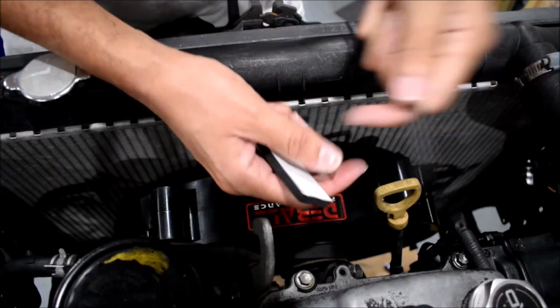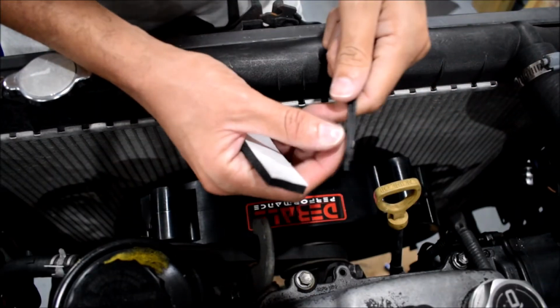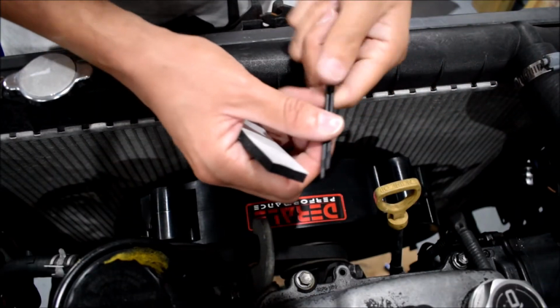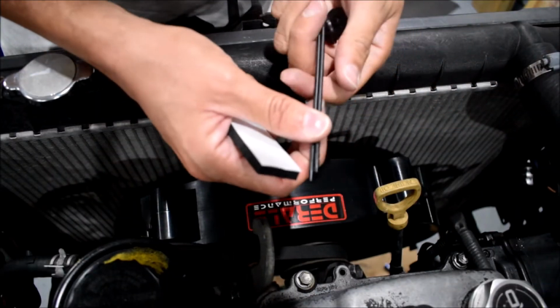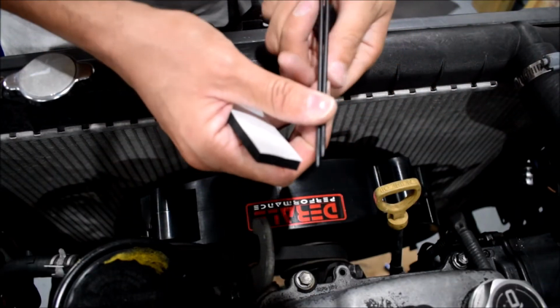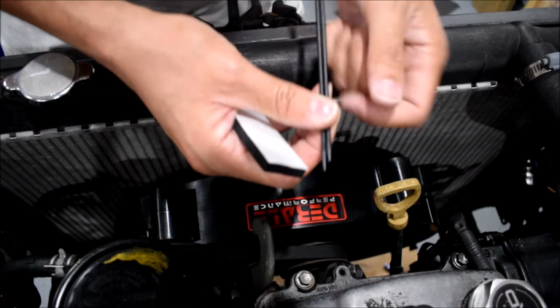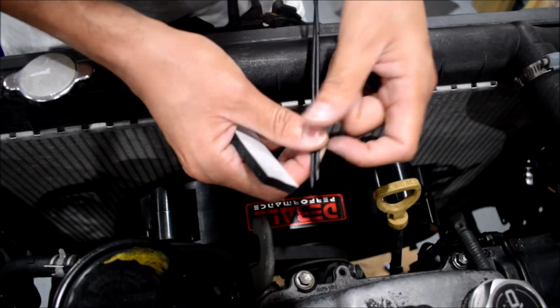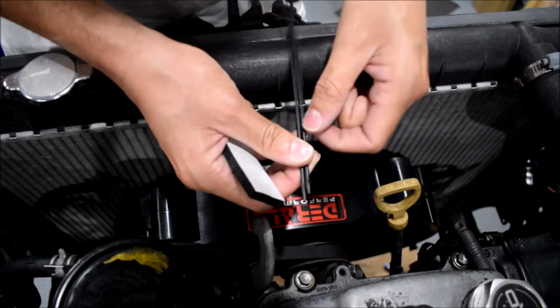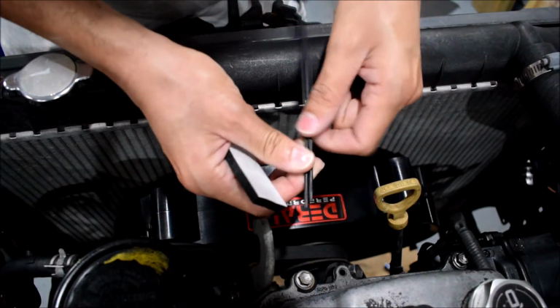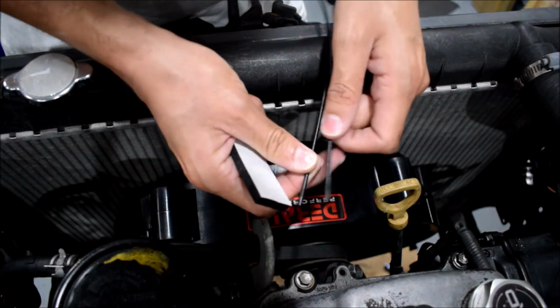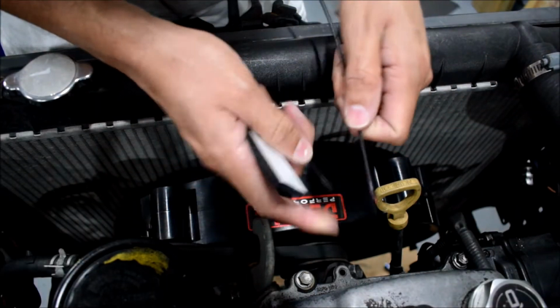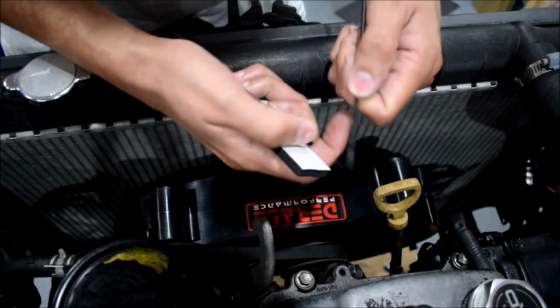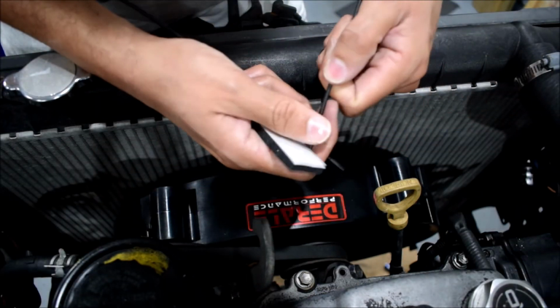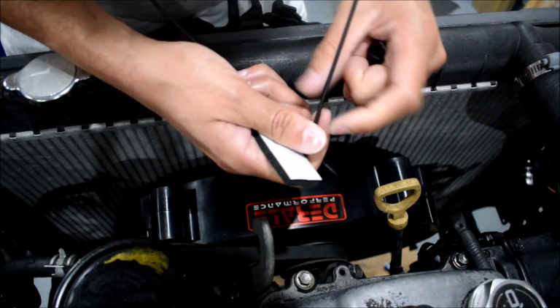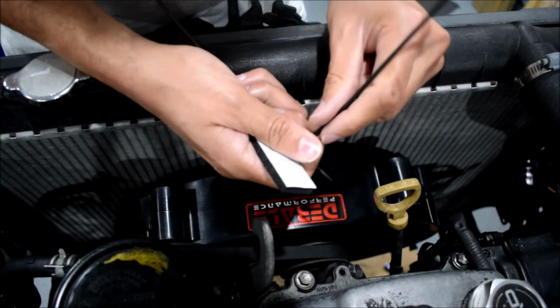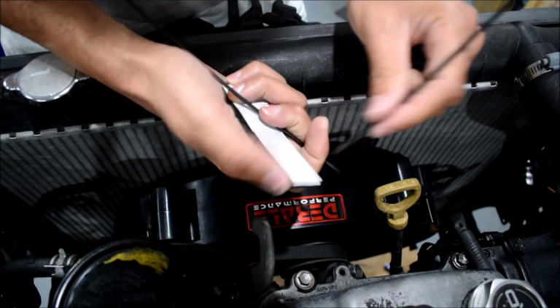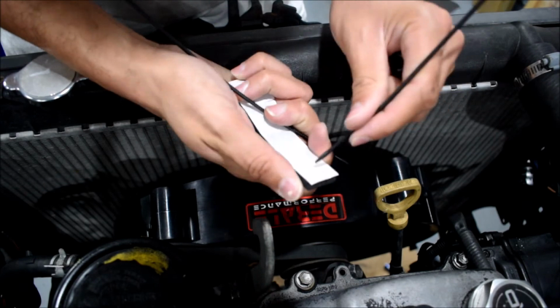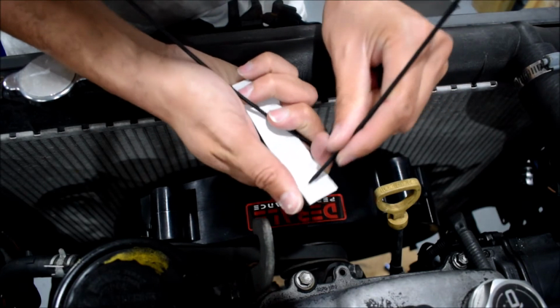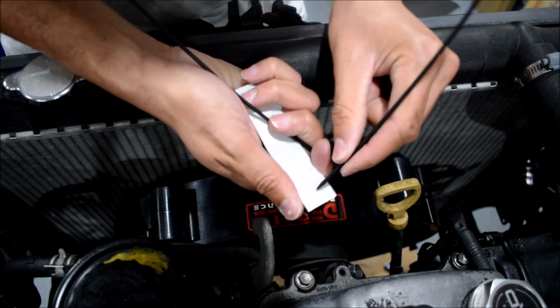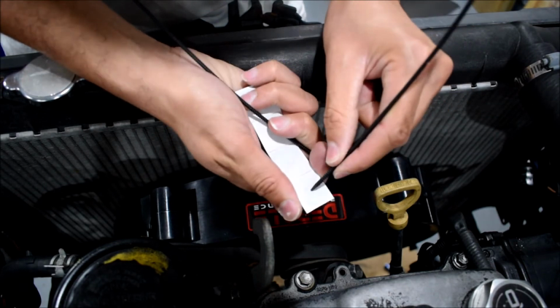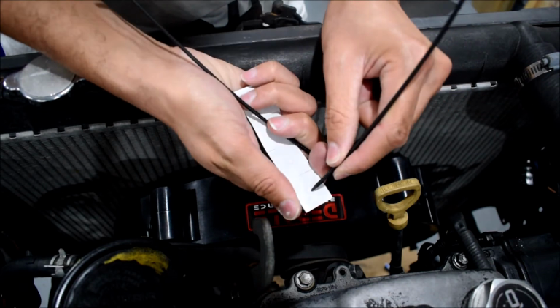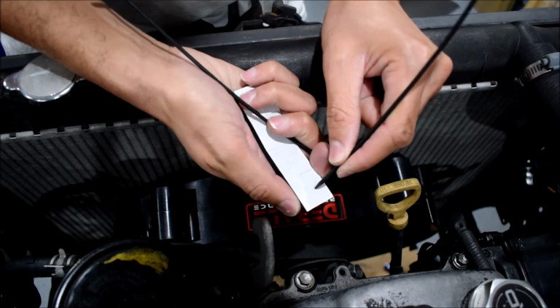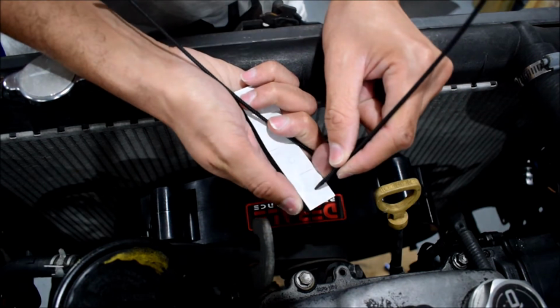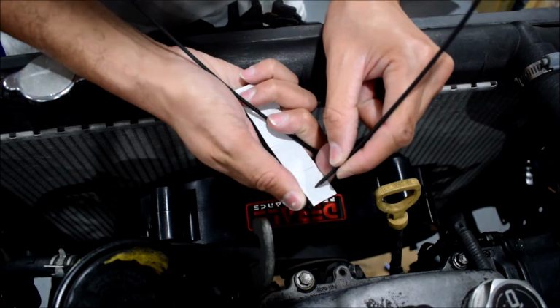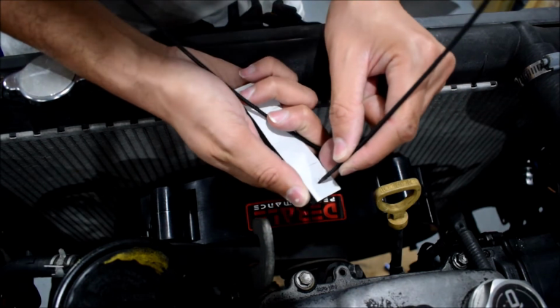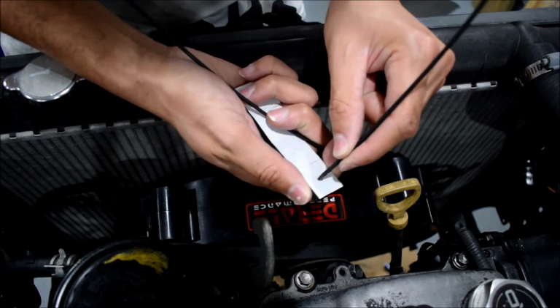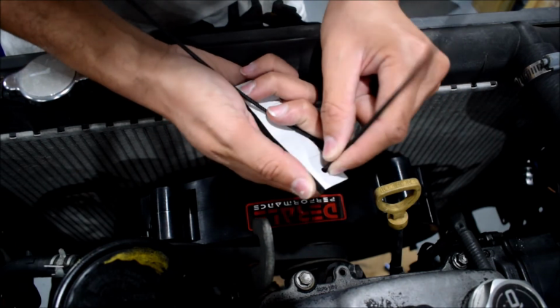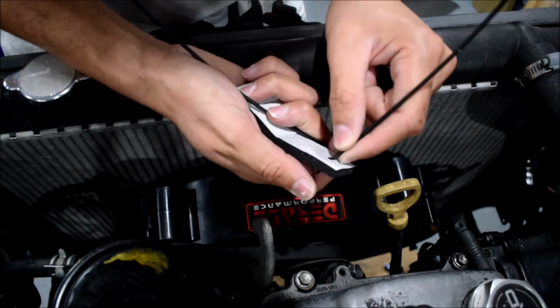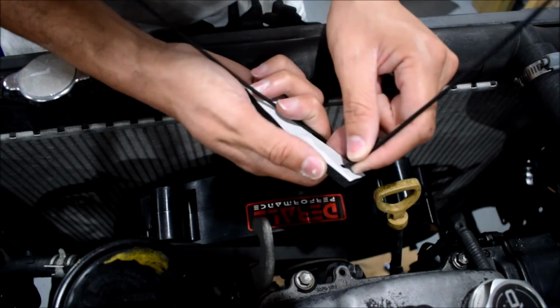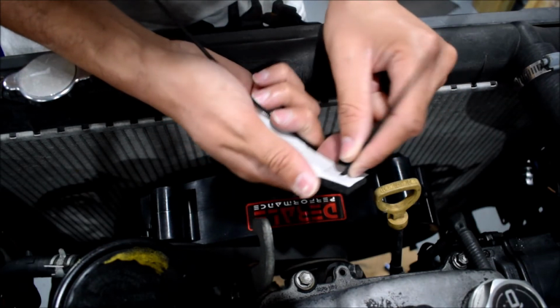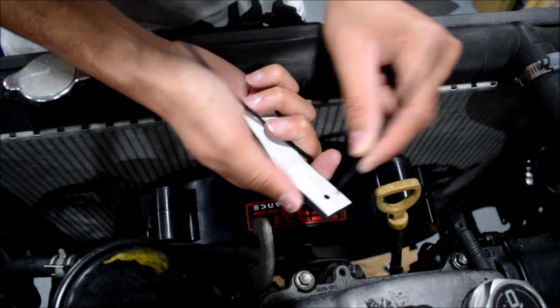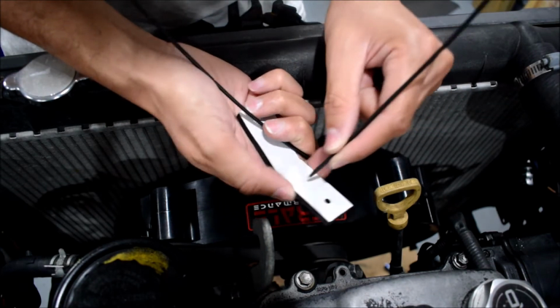Let's very quickly prepare the little foam pads — put the little centers in. They're already punched for you.